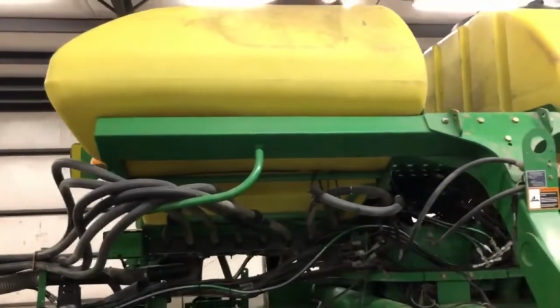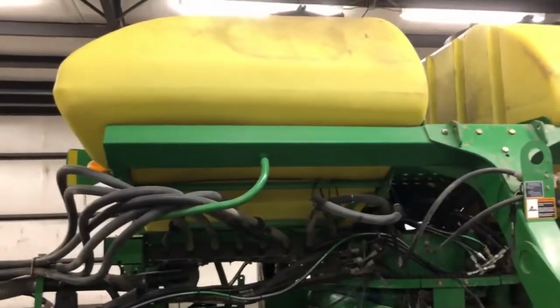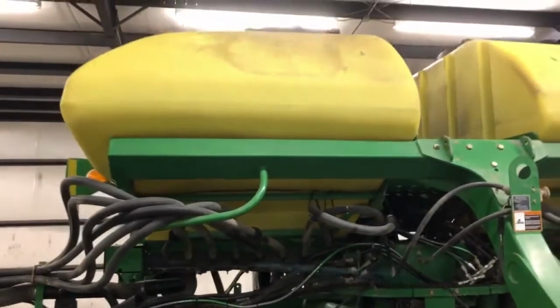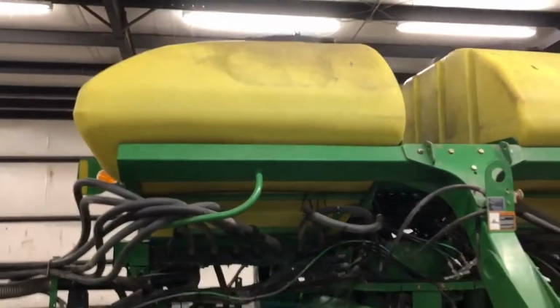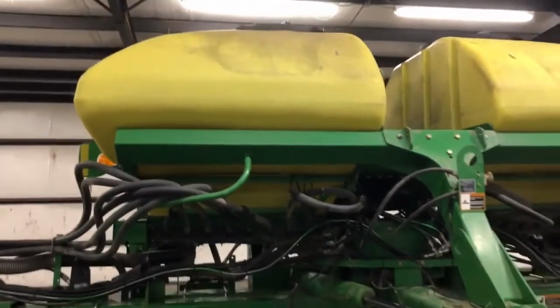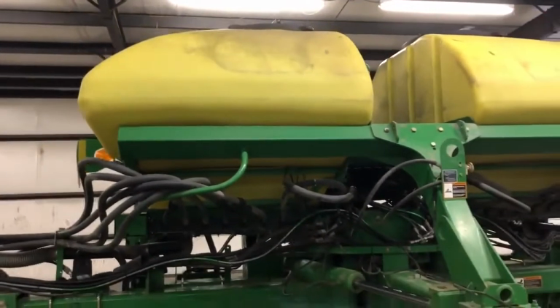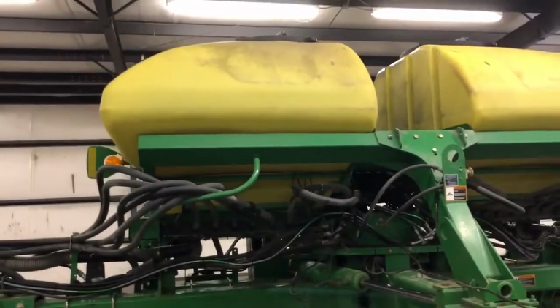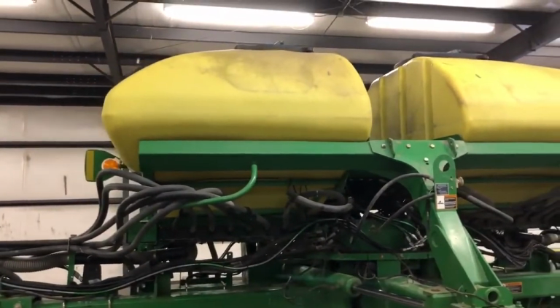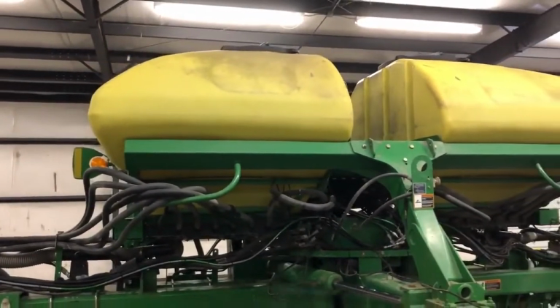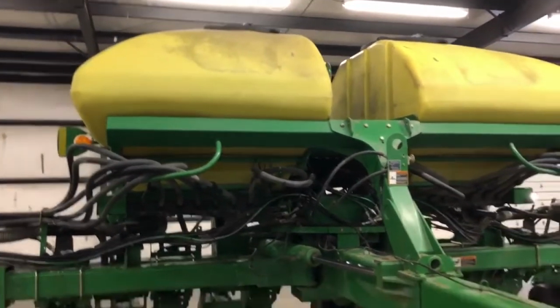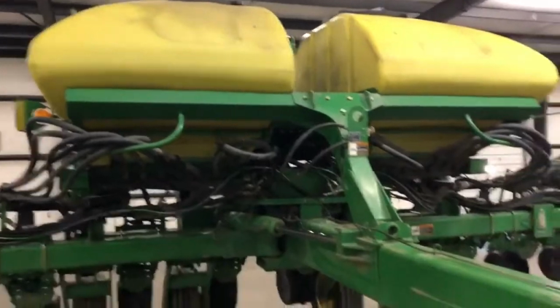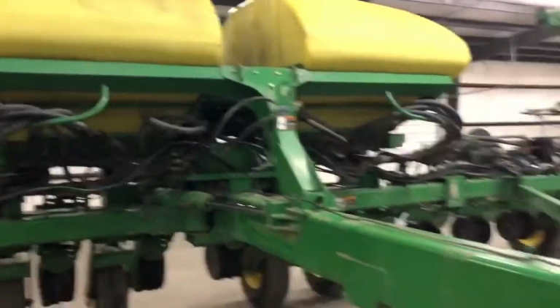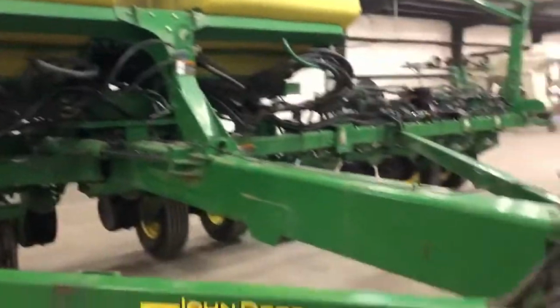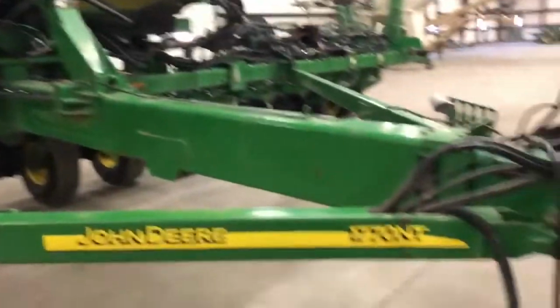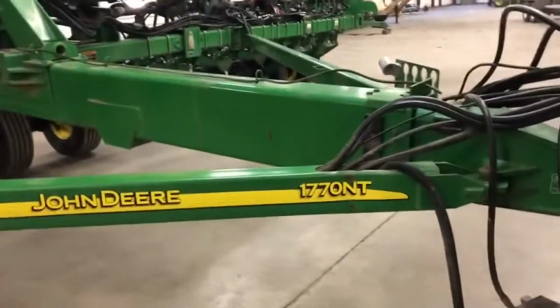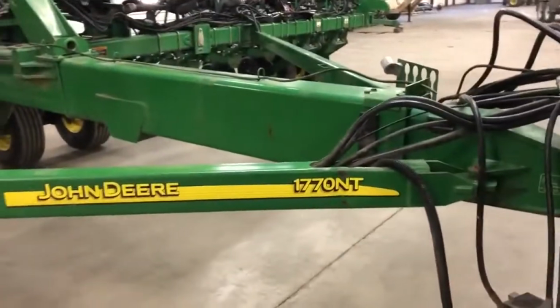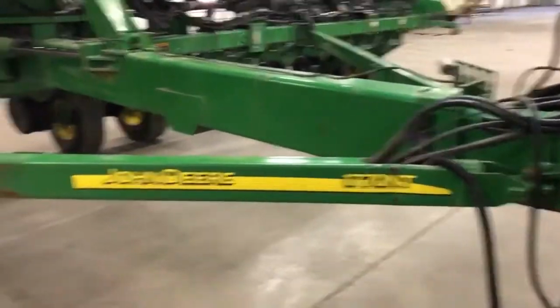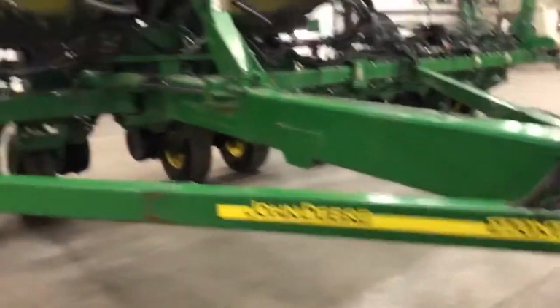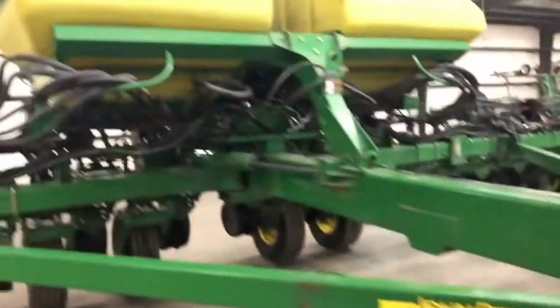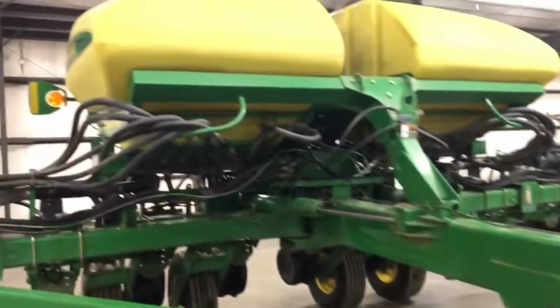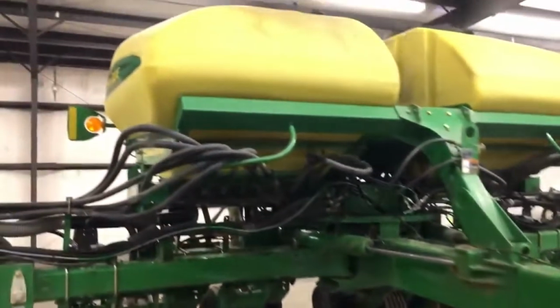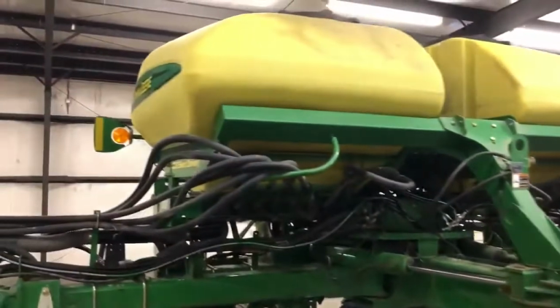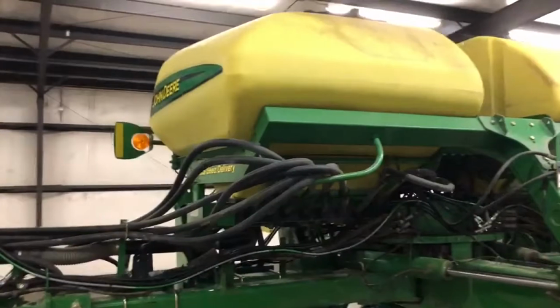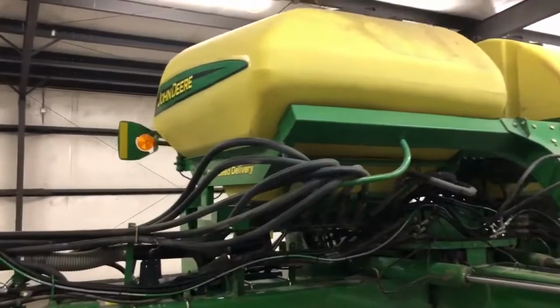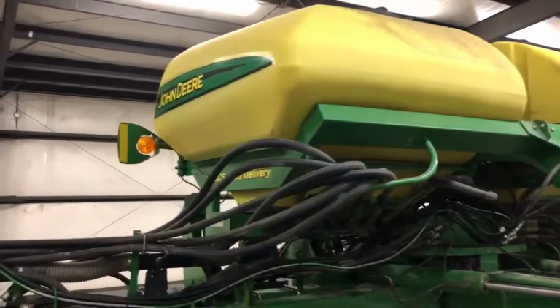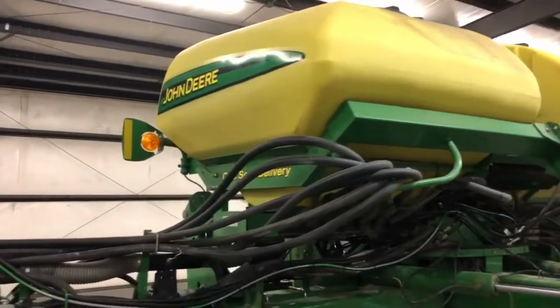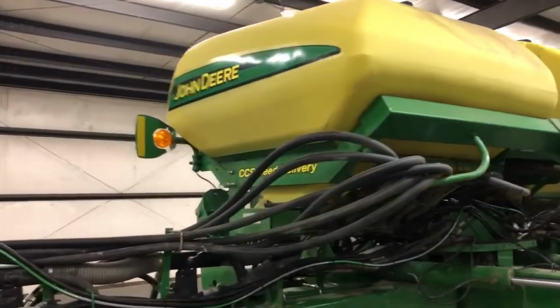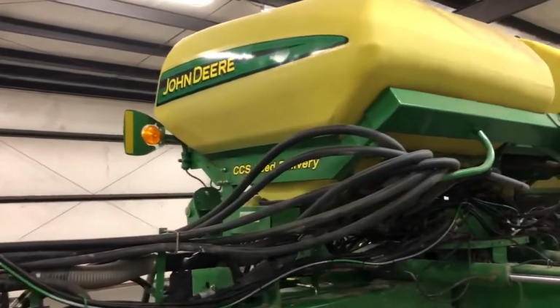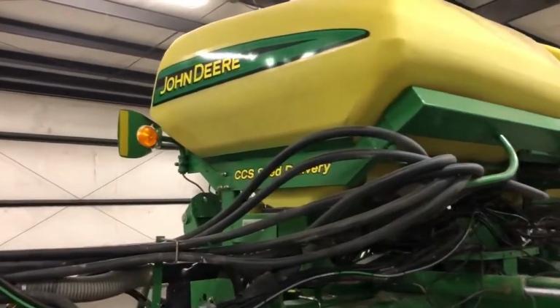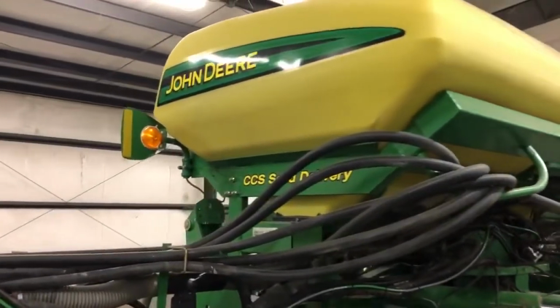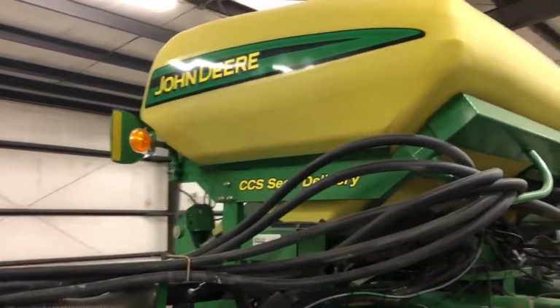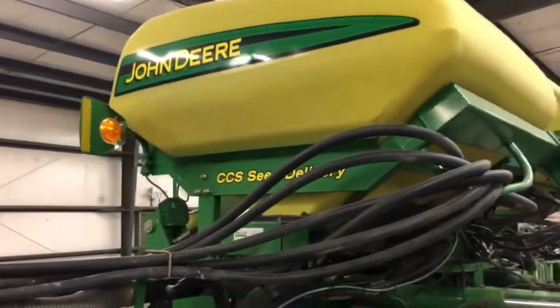It just kind of looks funky because it's got a little bit of color to it, but as you can see the decals are in really good shape — we believe them to be the original decals.